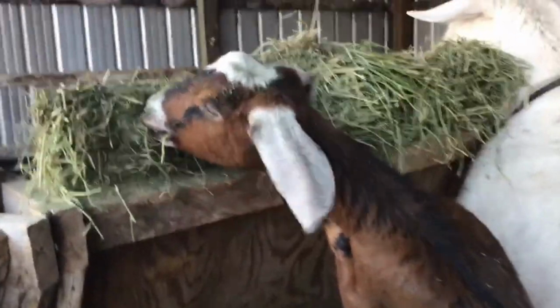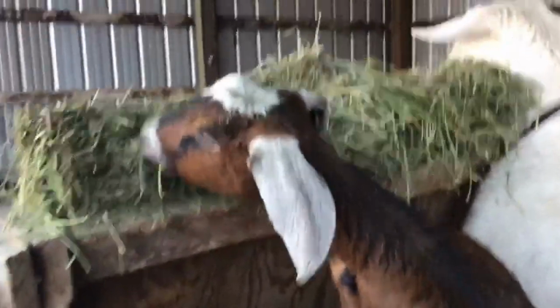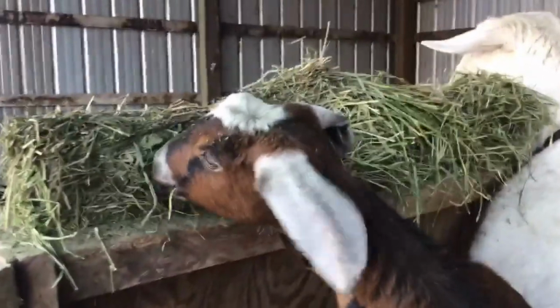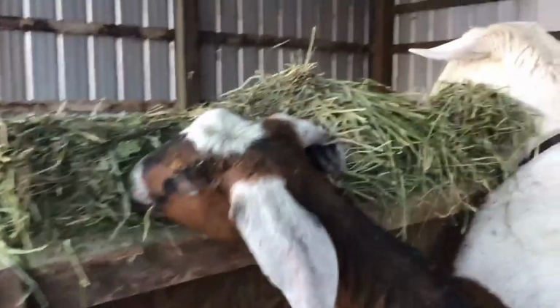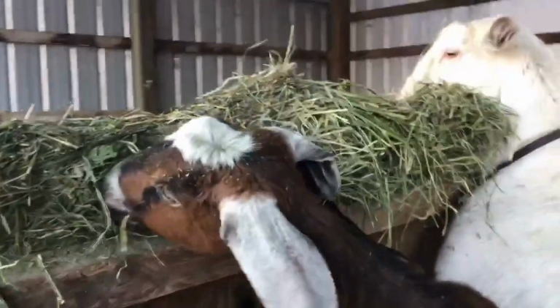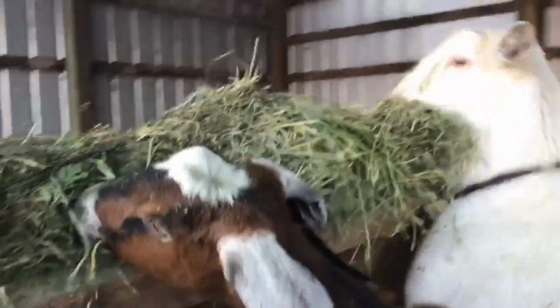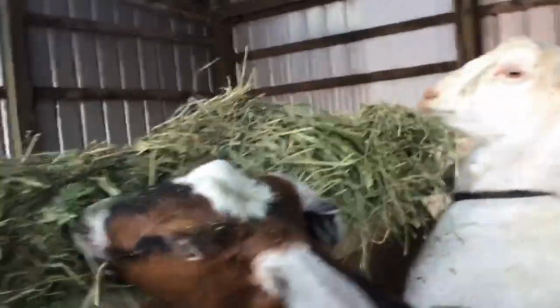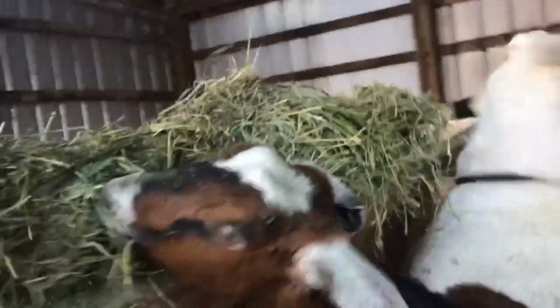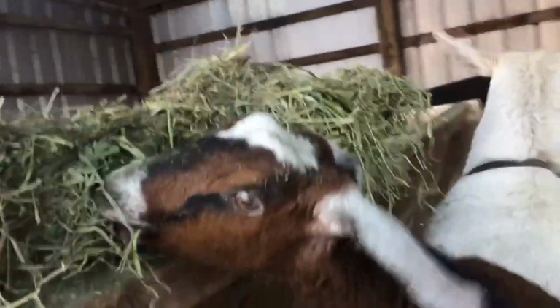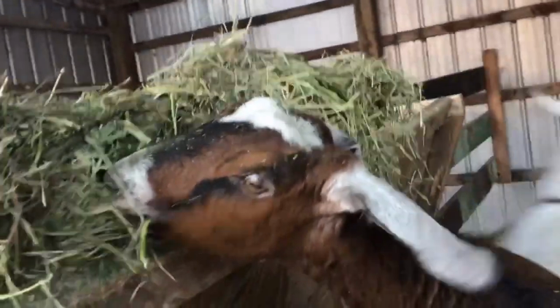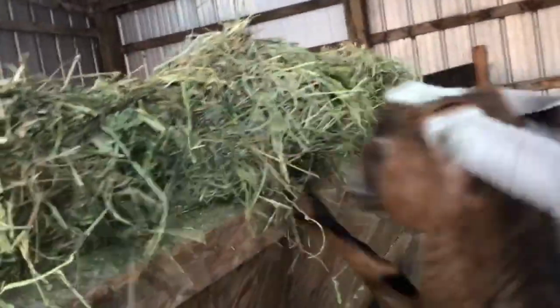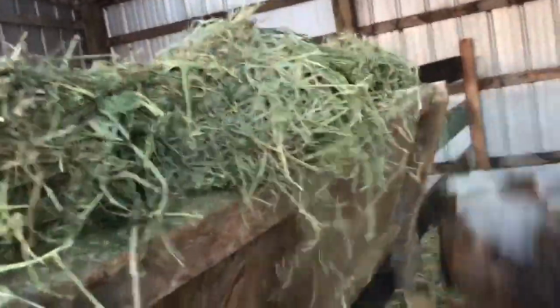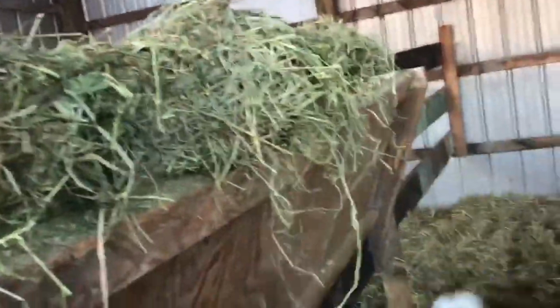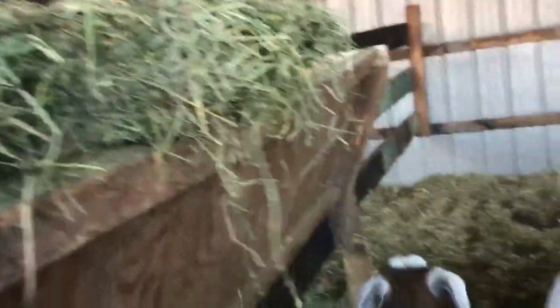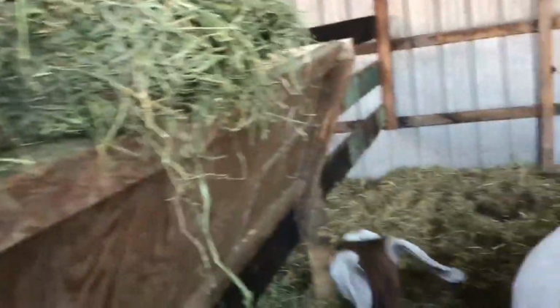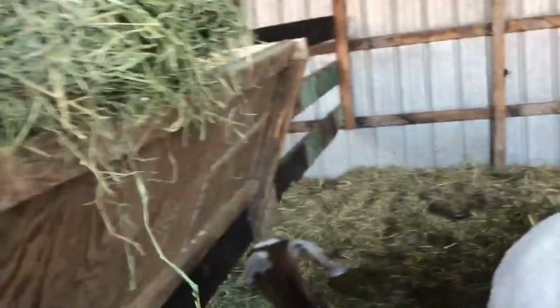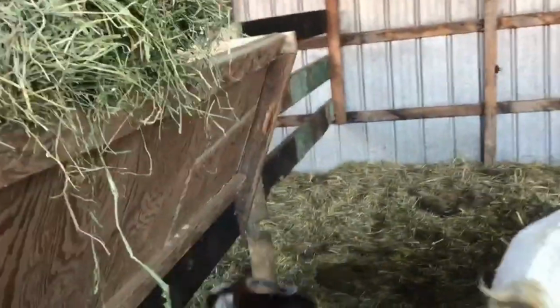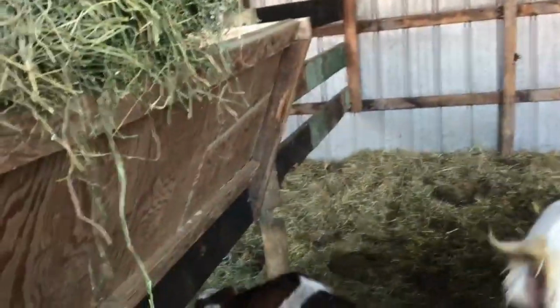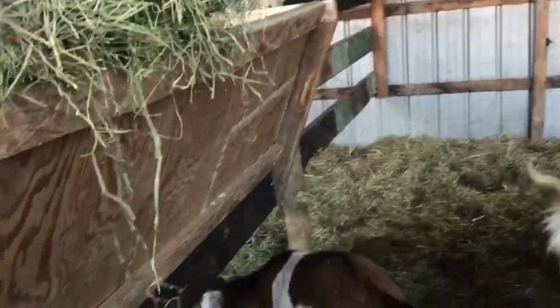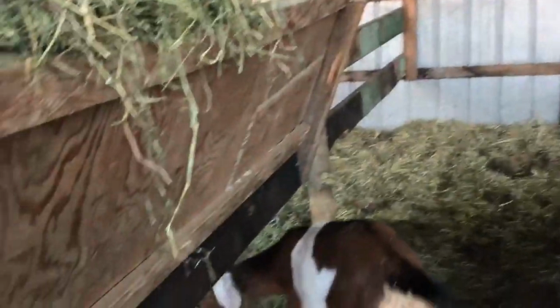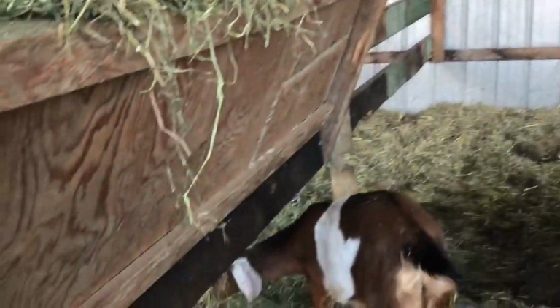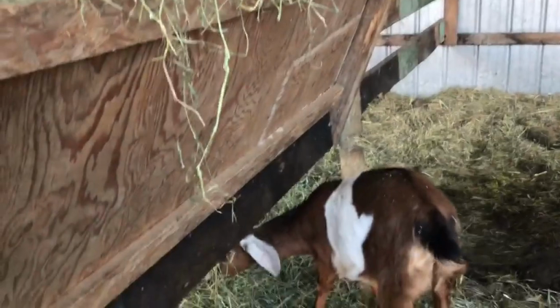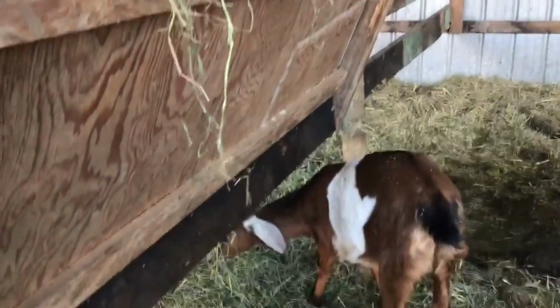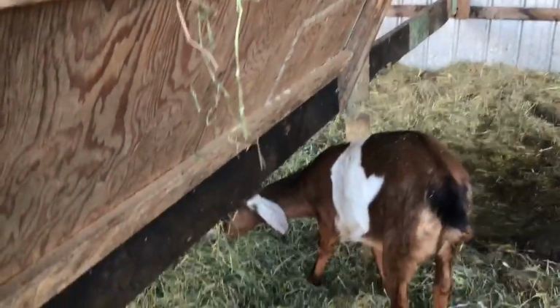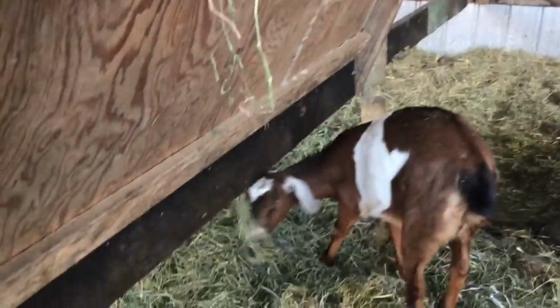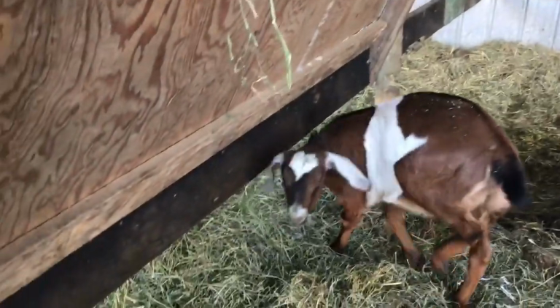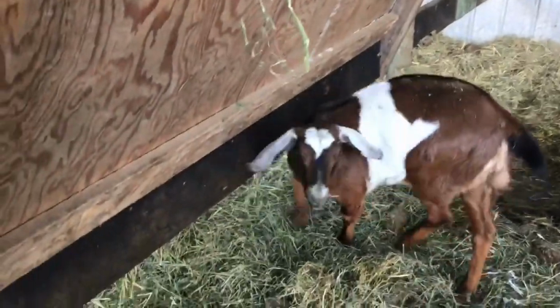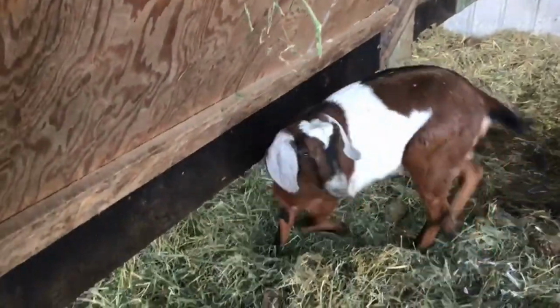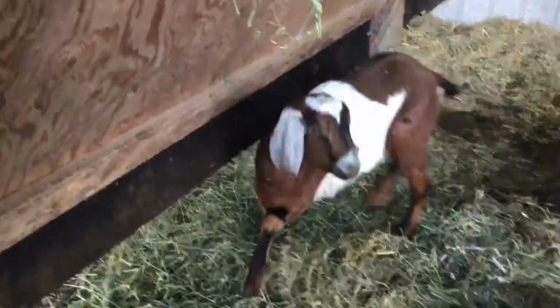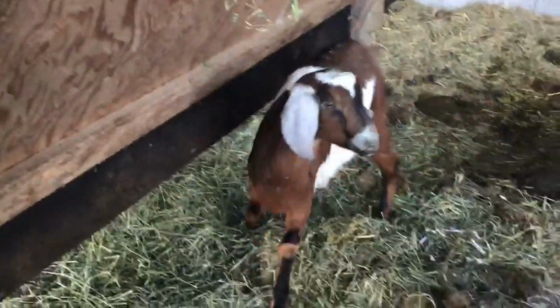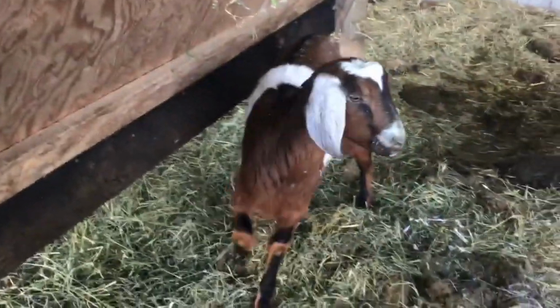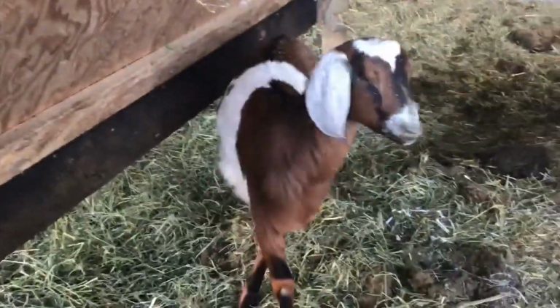Nubians can do okay in winter temperatures. It gets very cold here in Minnesota, and as long as these goats are out of the wind and have good dry bedding, they seem to manage alright.